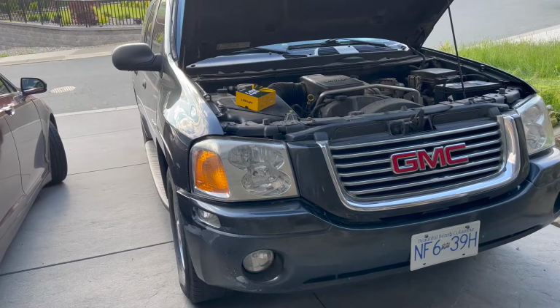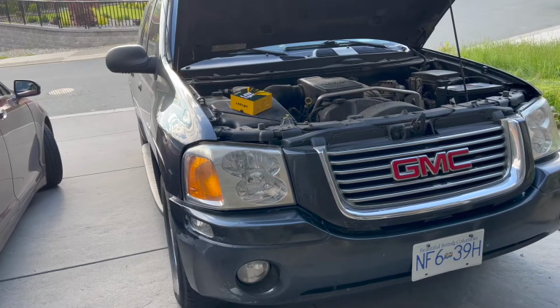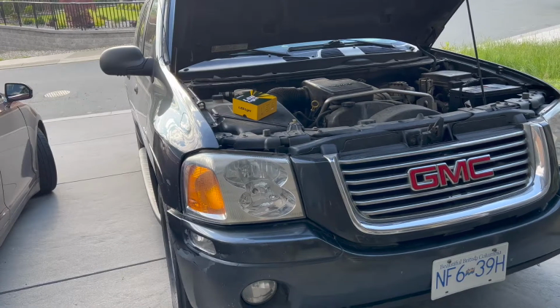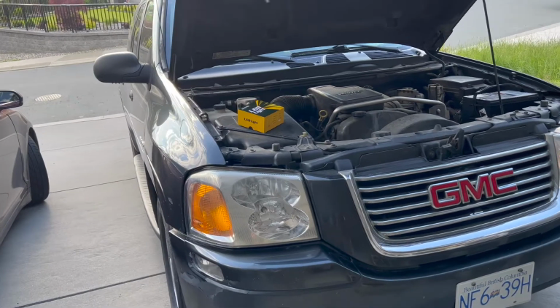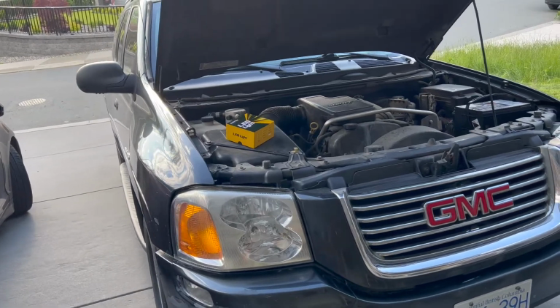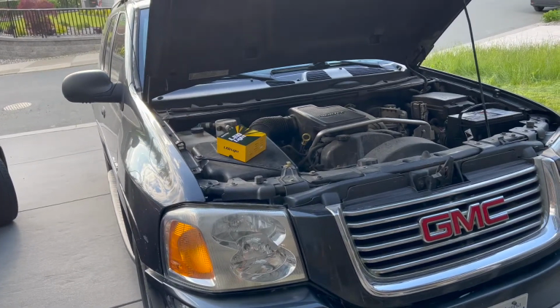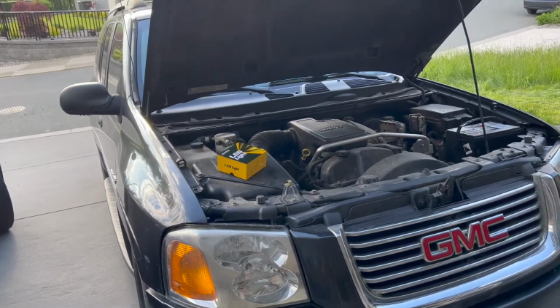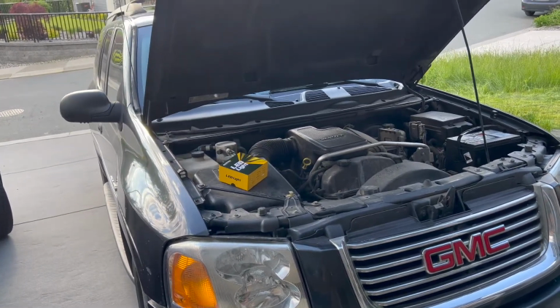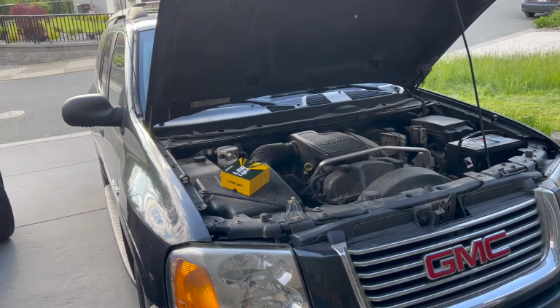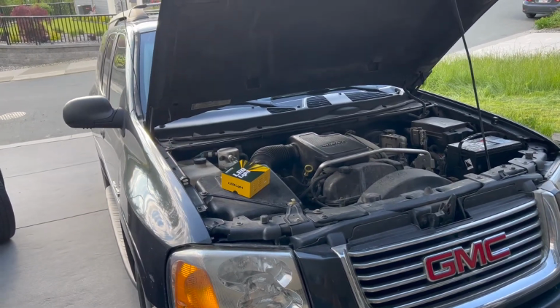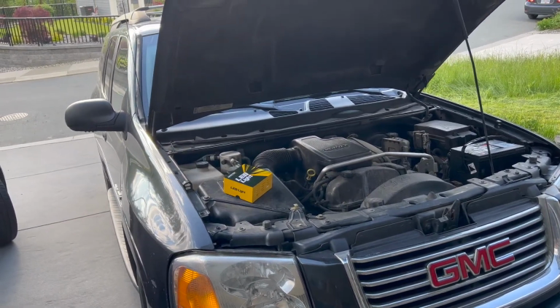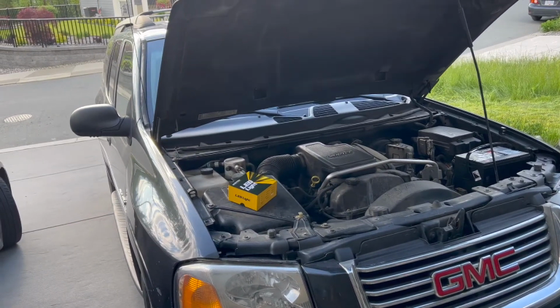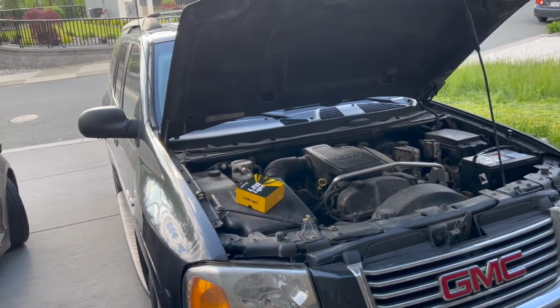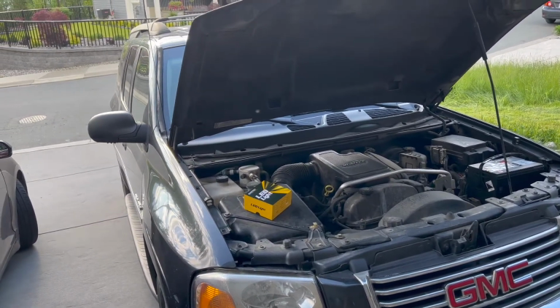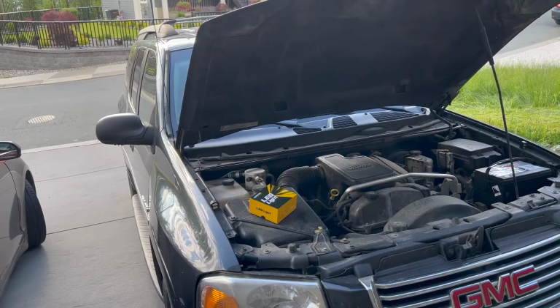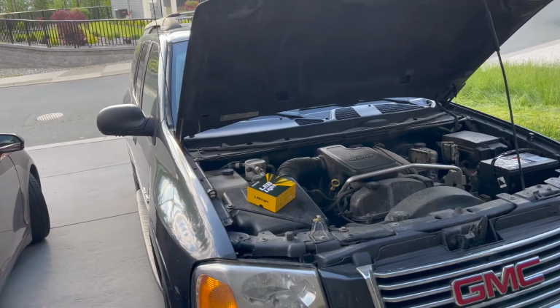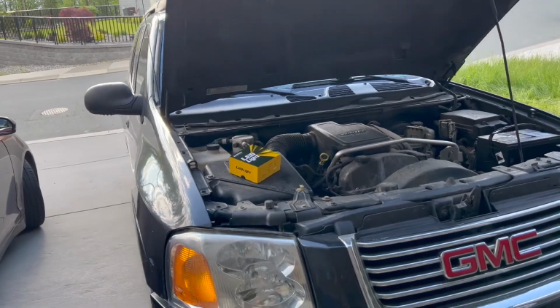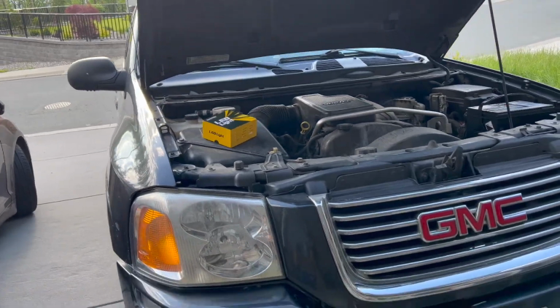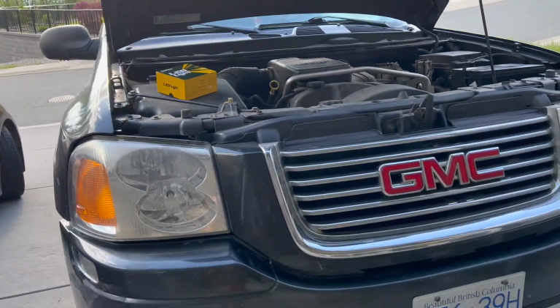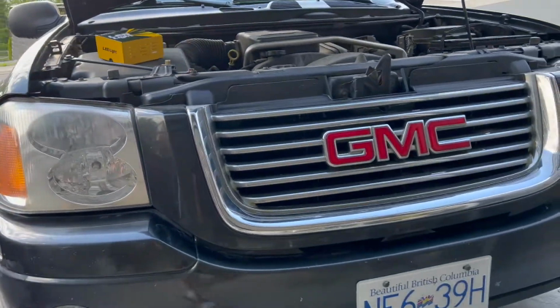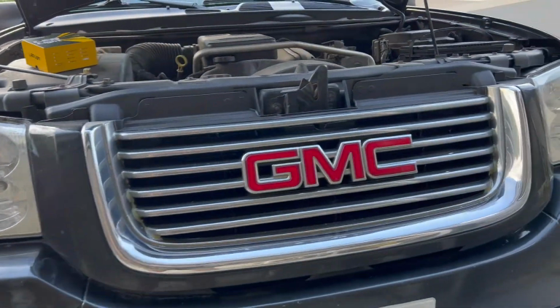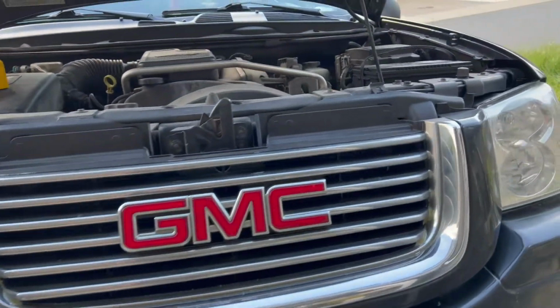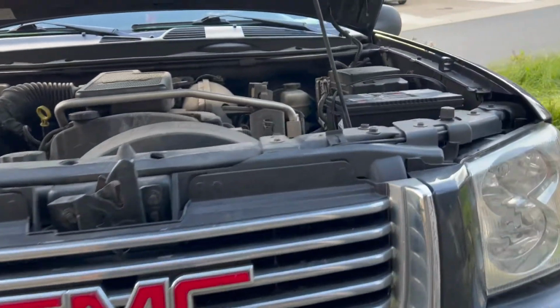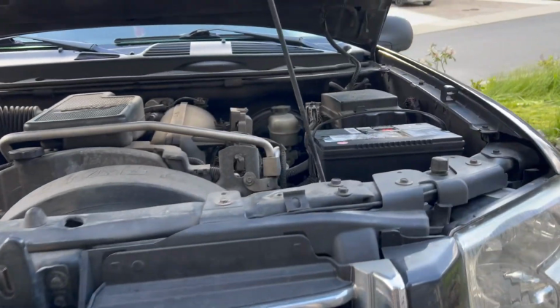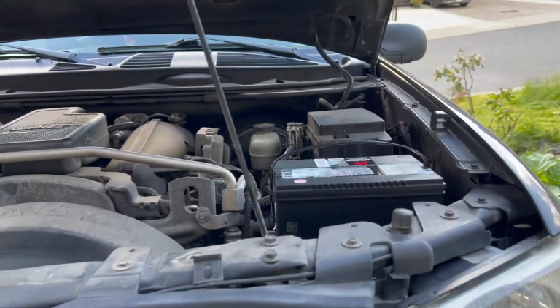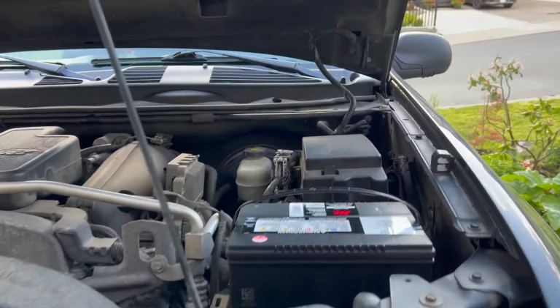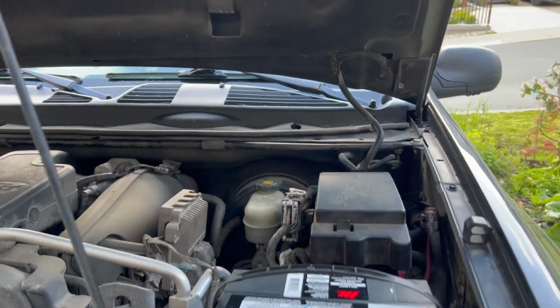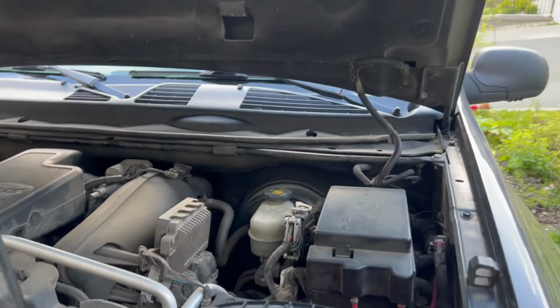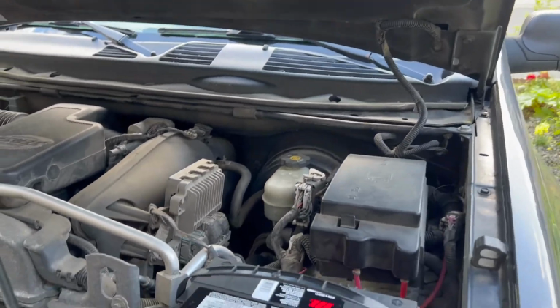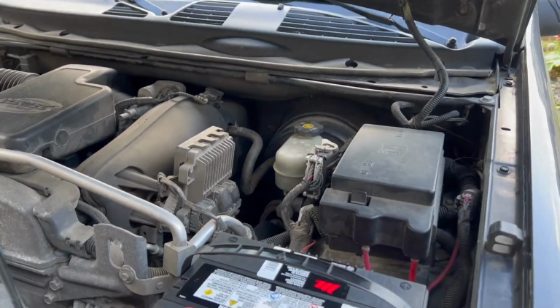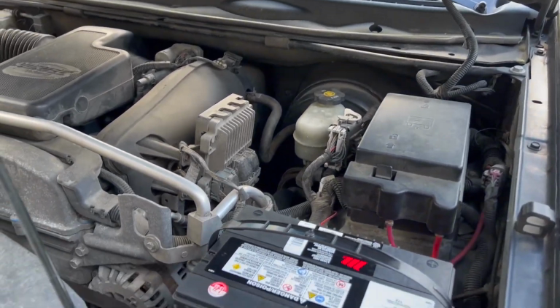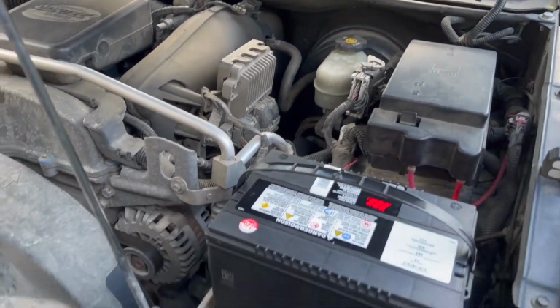Hello YouTube. Today I'm going to show you how to change out your high beam light bulb on a GMC Envoy. This is the same process on all Envoys ranging from 2002 to 2009. I will be upgrading to LED.